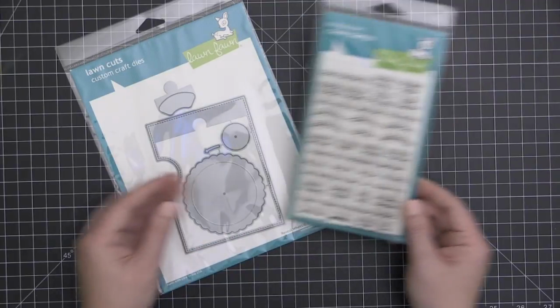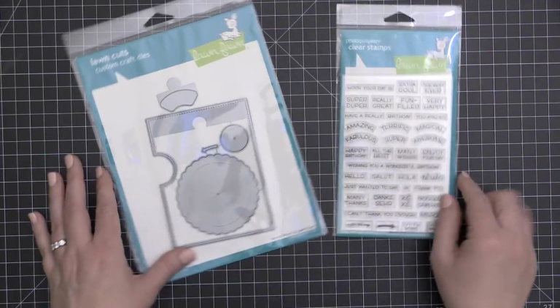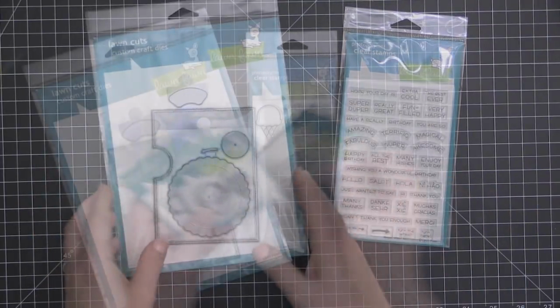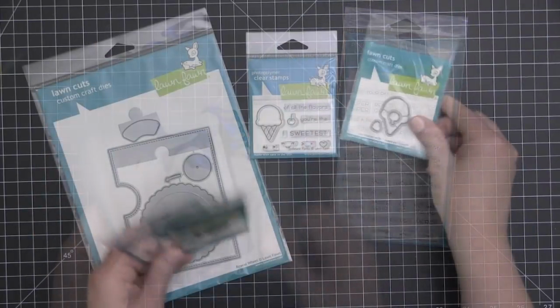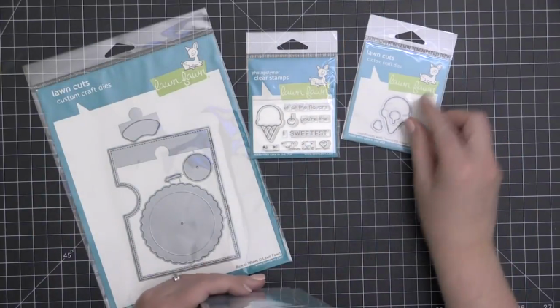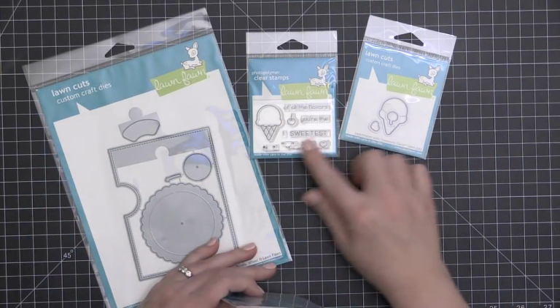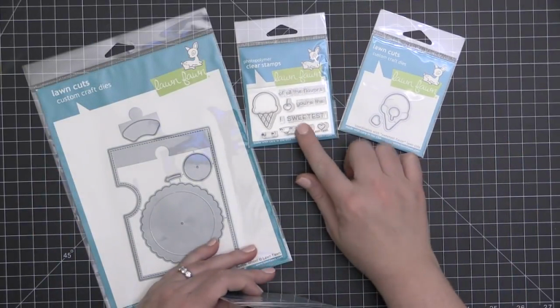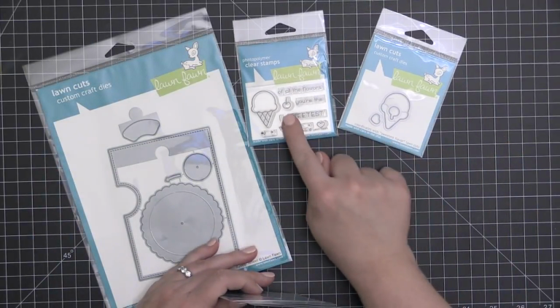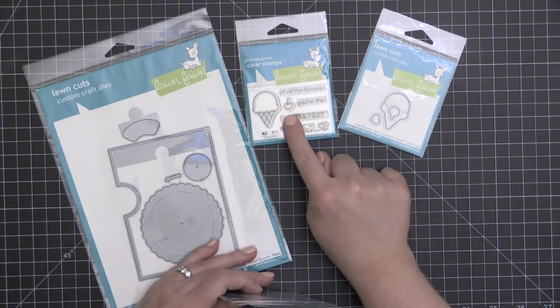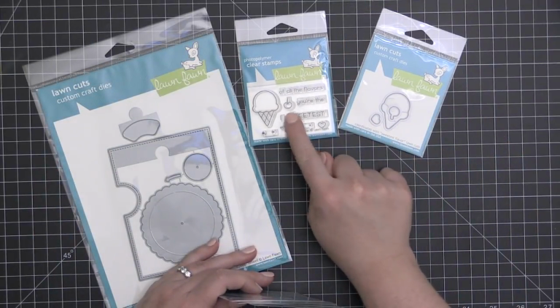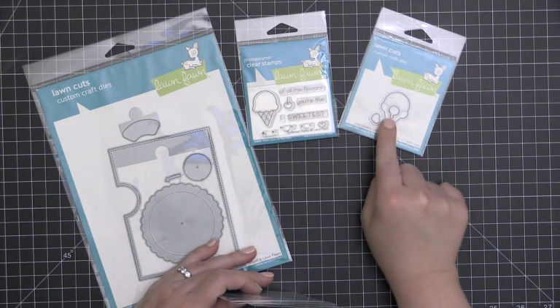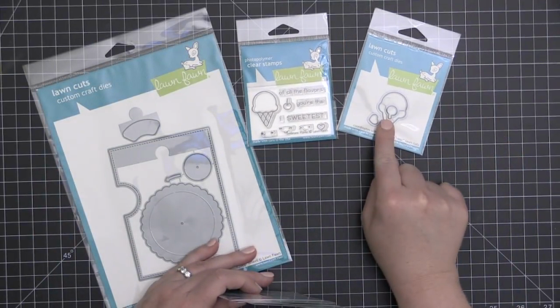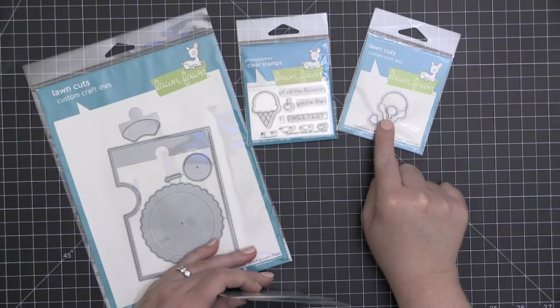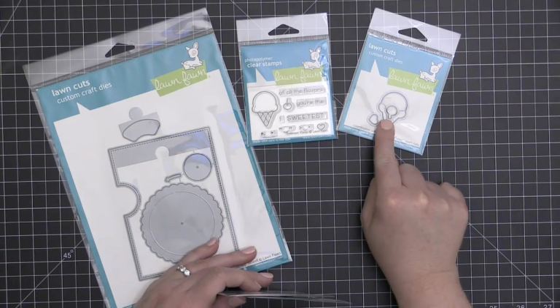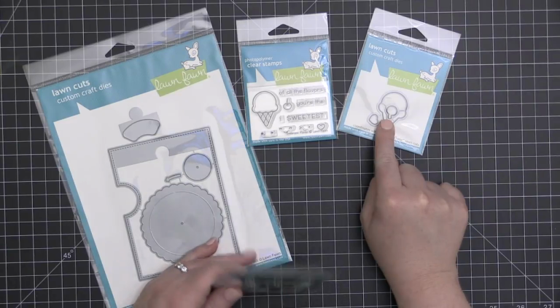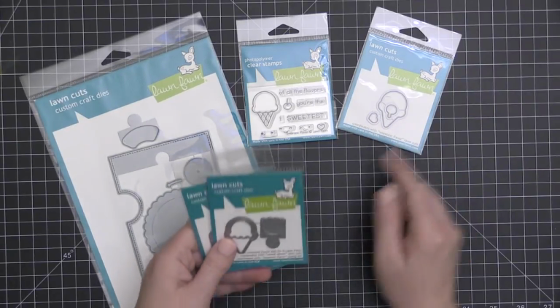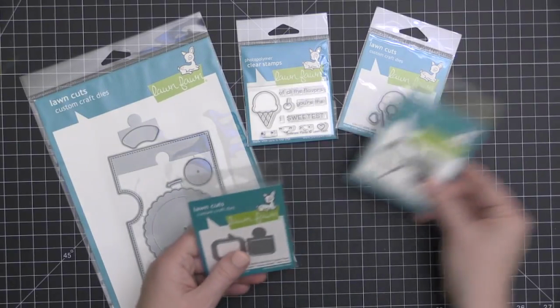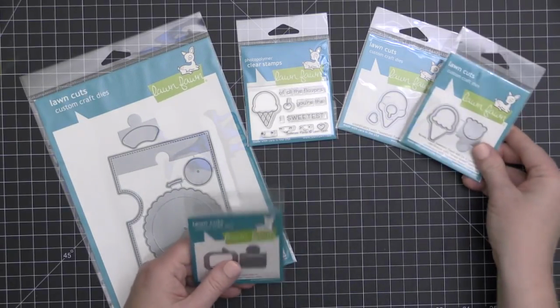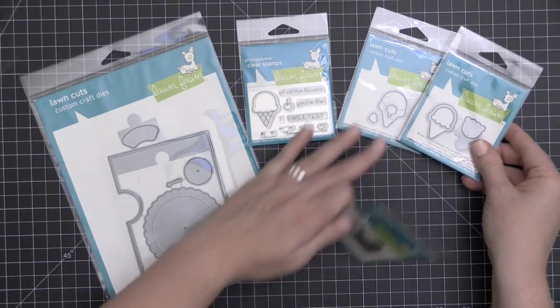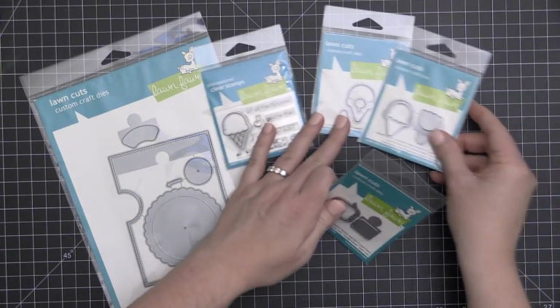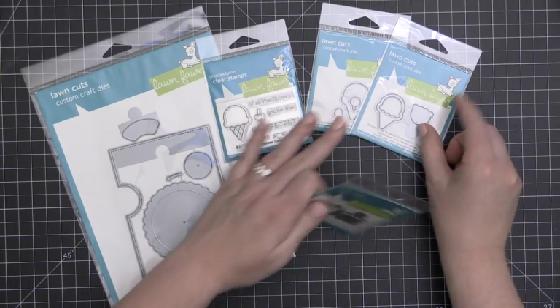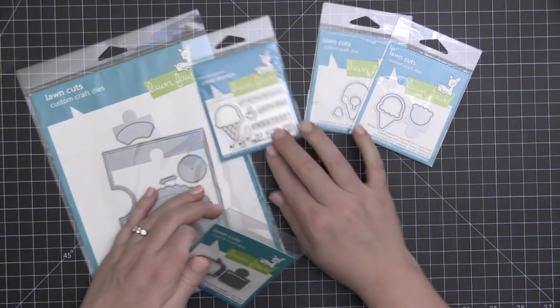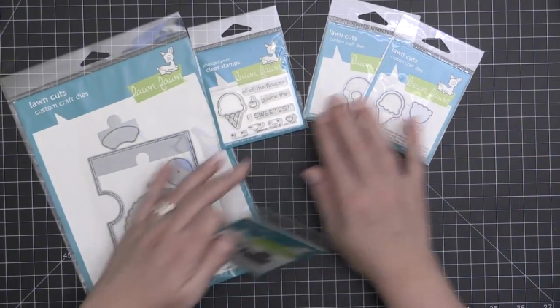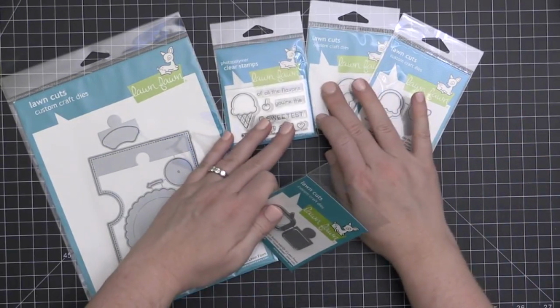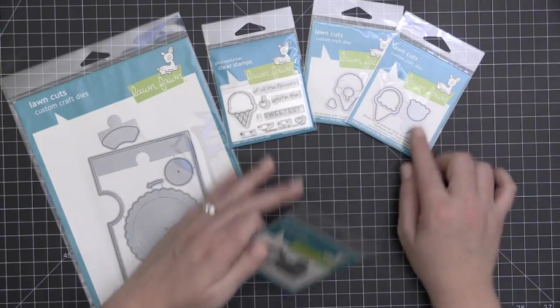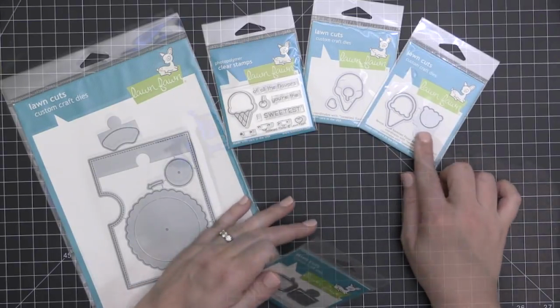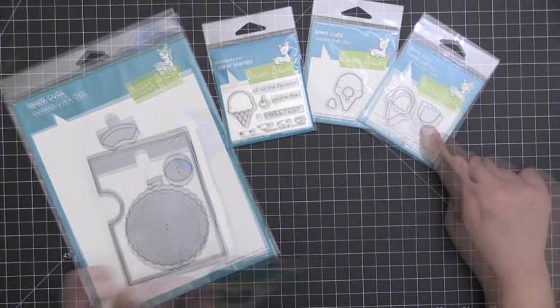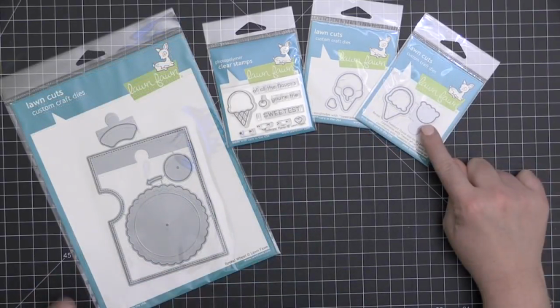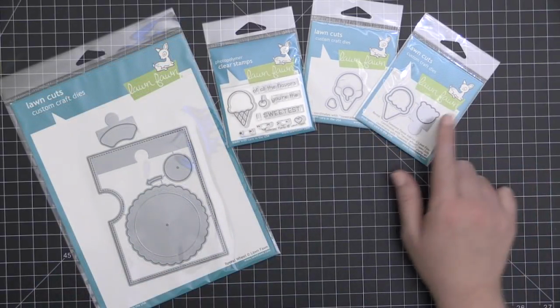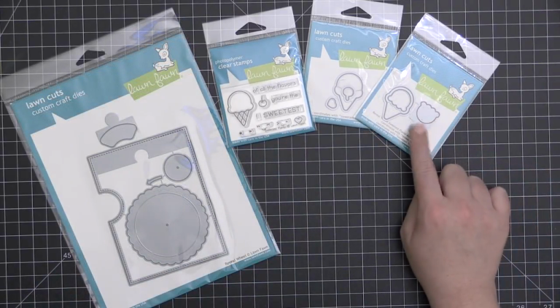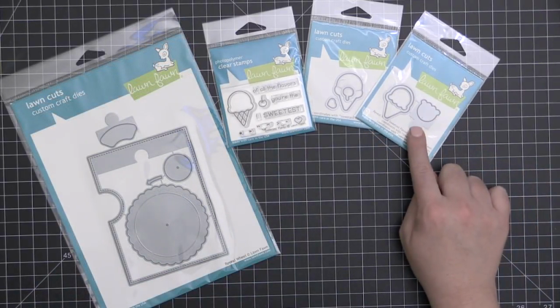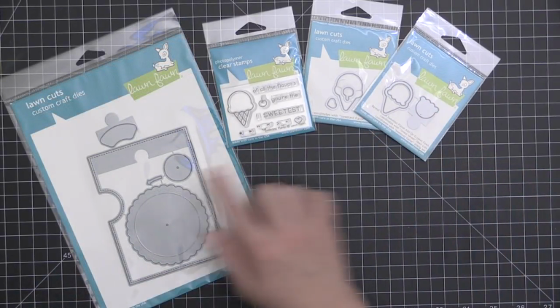I have the Sweetest Flavor stamp set and the coordinating dies. These are the regular dies, but you can also purchase the Reveal Wheel add-on die — you see that little puzzle piece there.